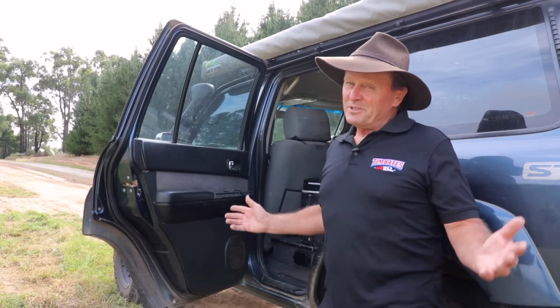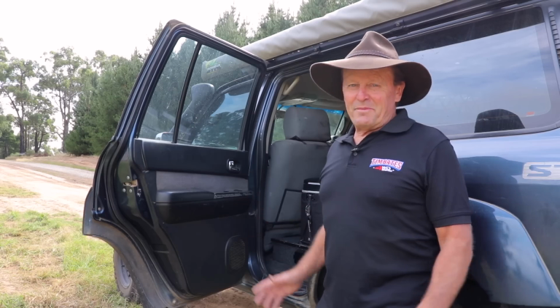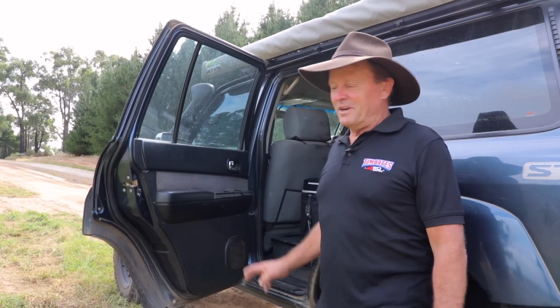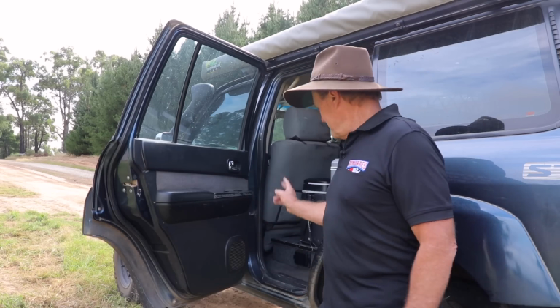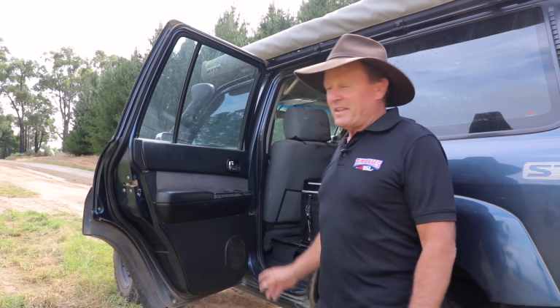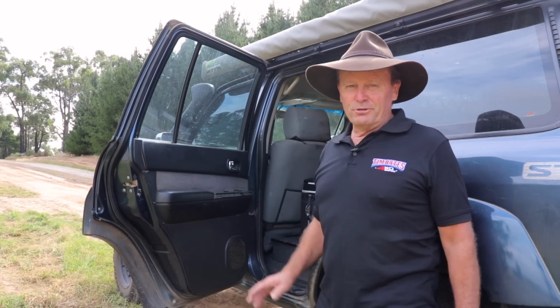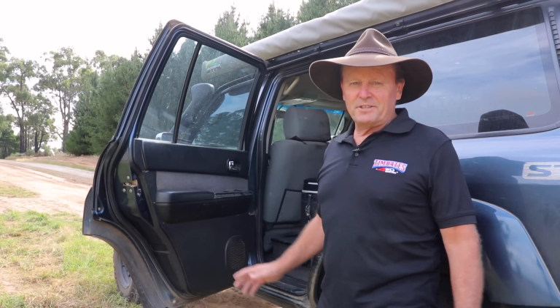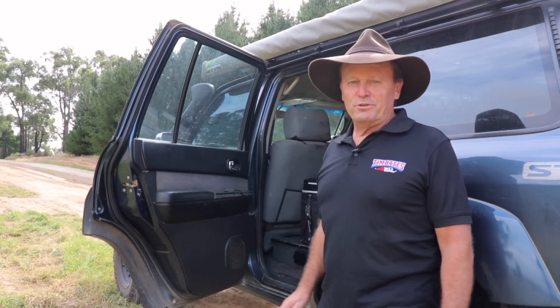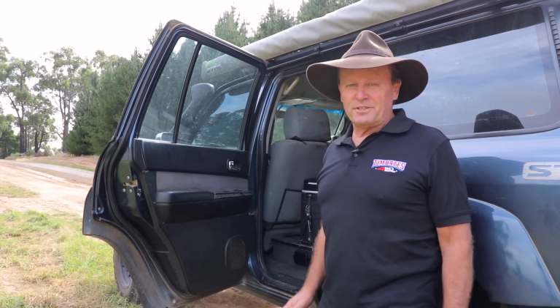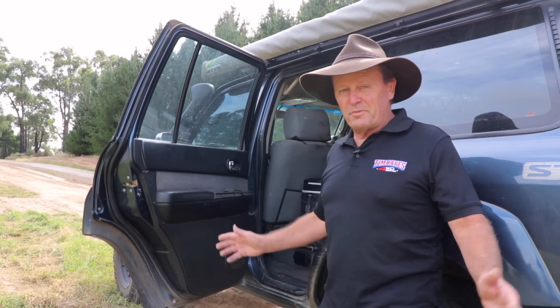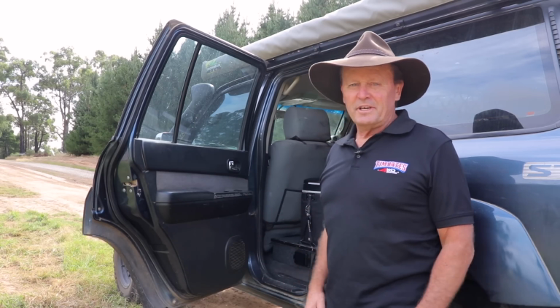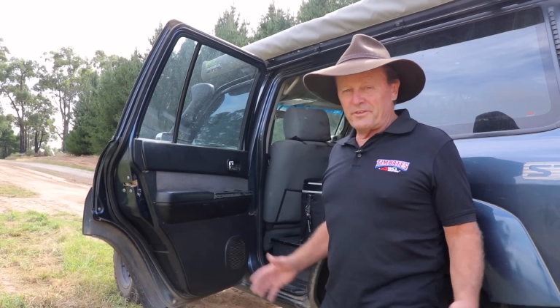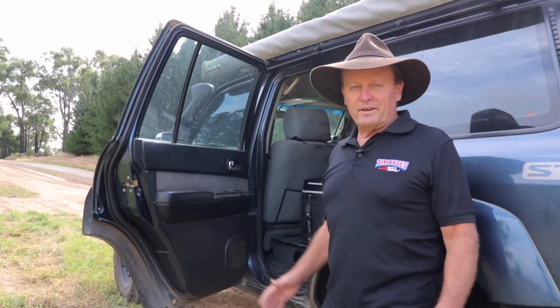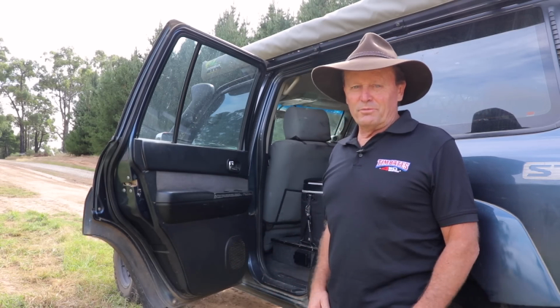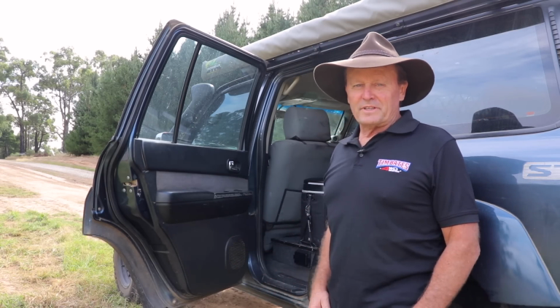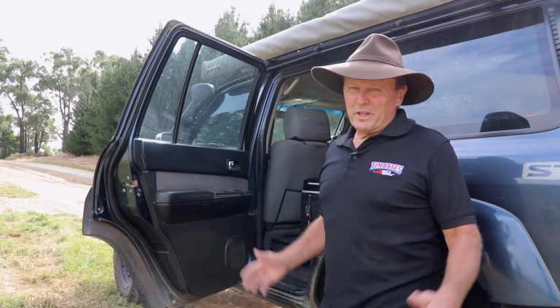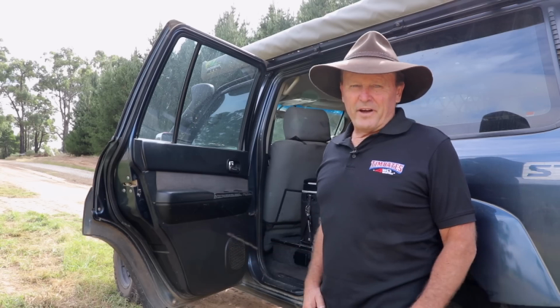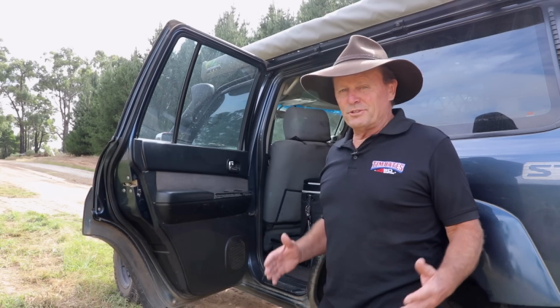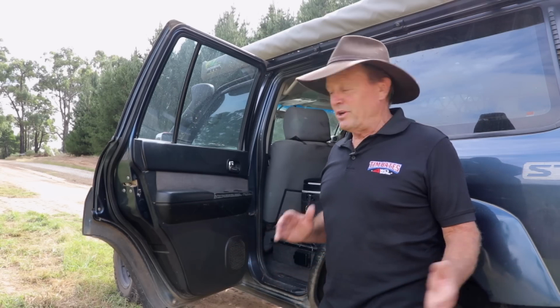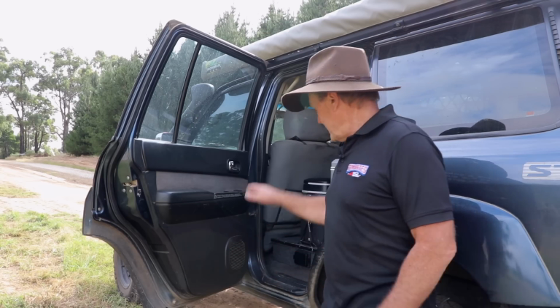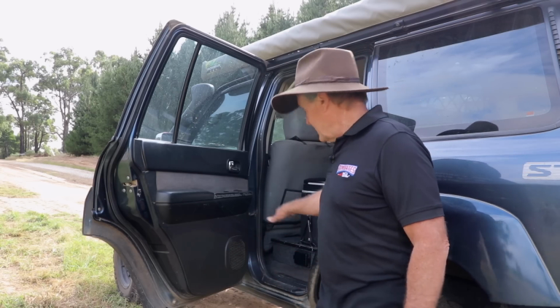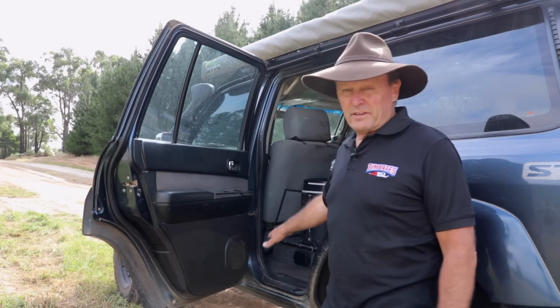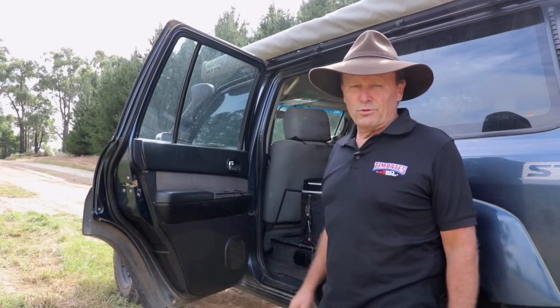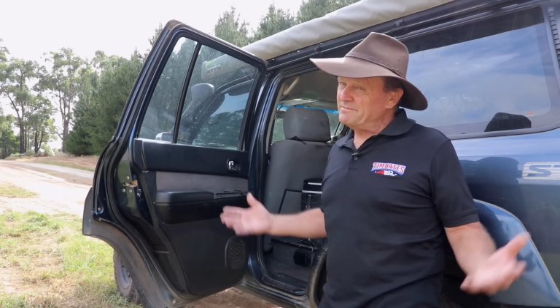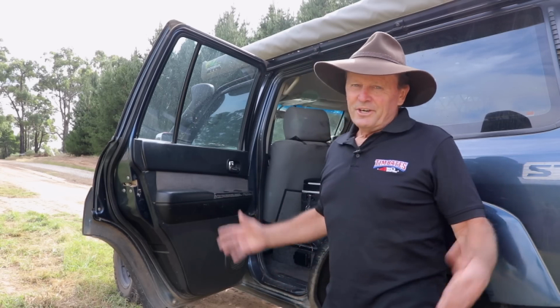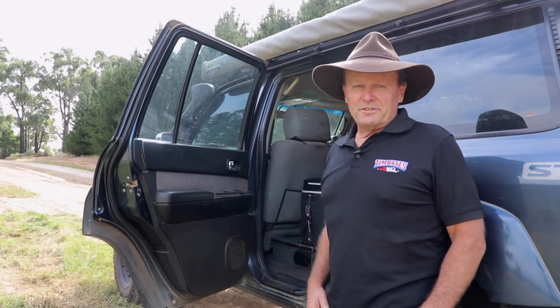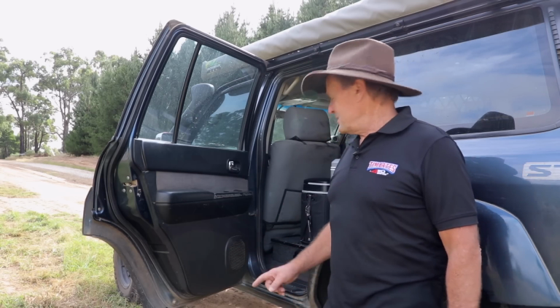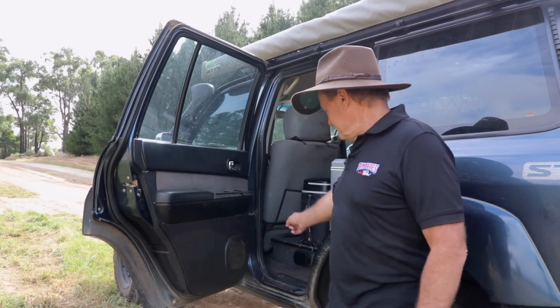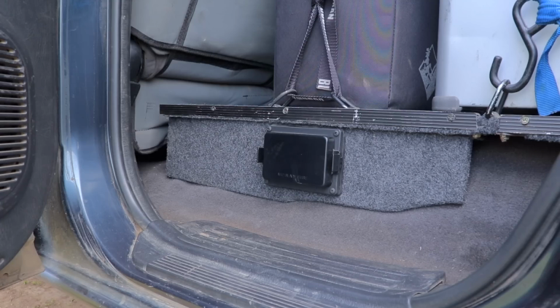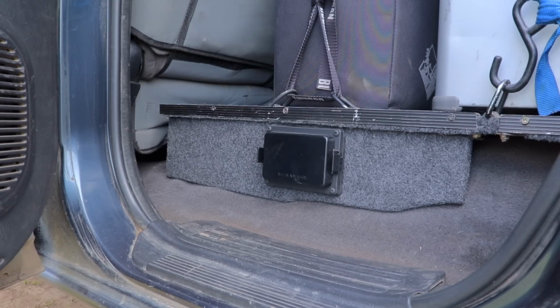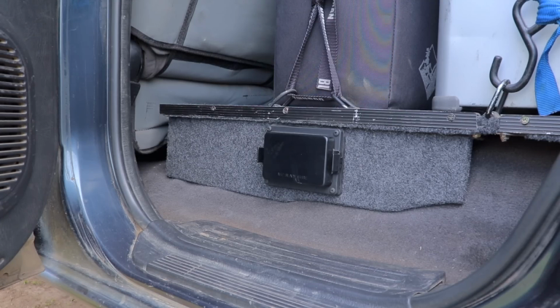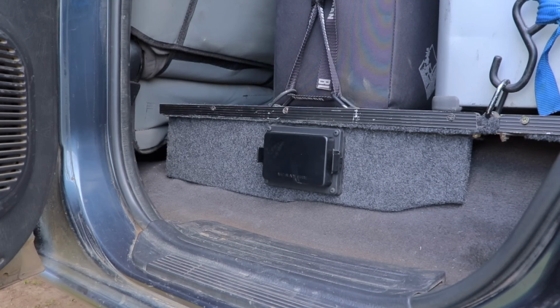What ended up happening with those down there — they would lose charge and they wouldn't charge to full capacity off the alternator while I'm driving. Whether they failed because they were lying down underneath that false floor, who knows? And as you can see, there's no lithium battery down there anymore.